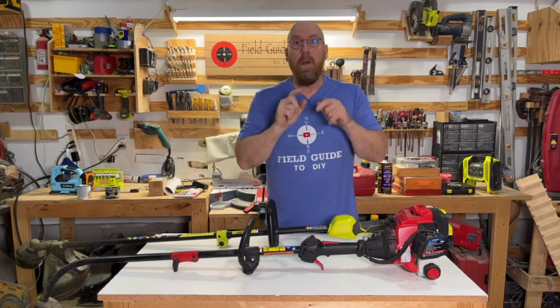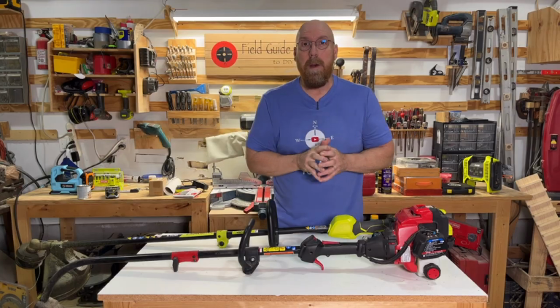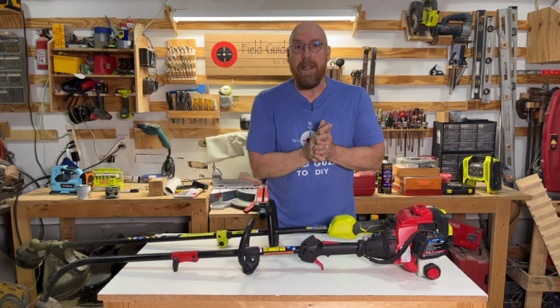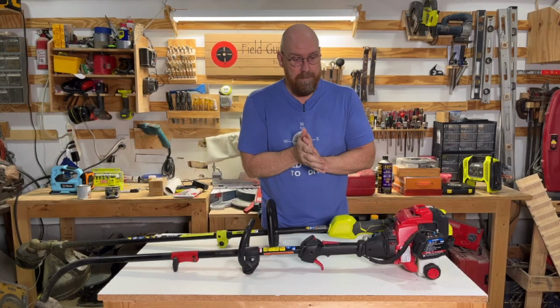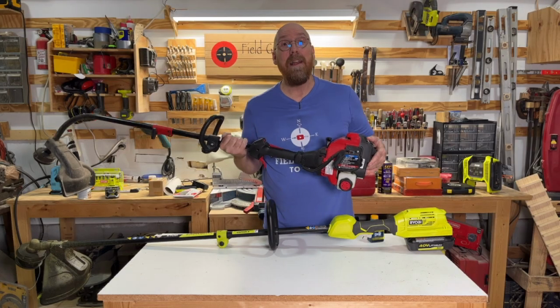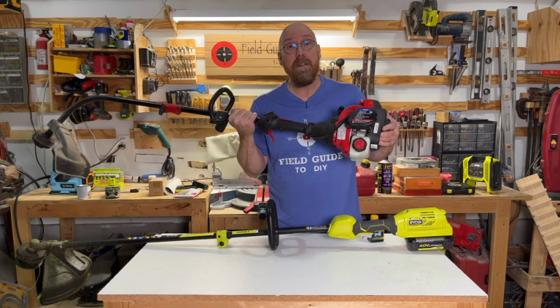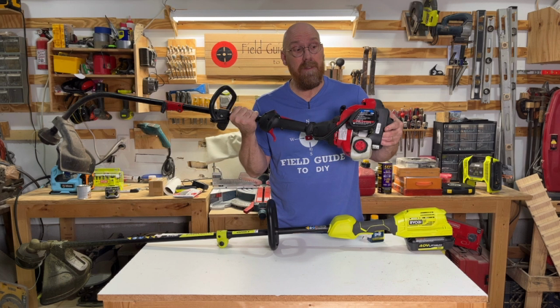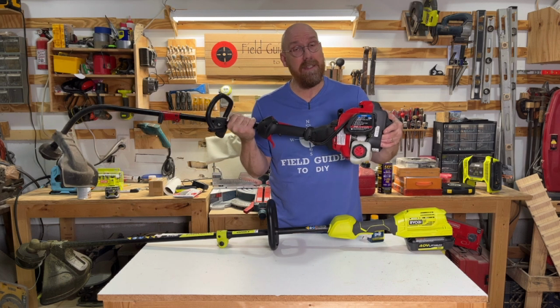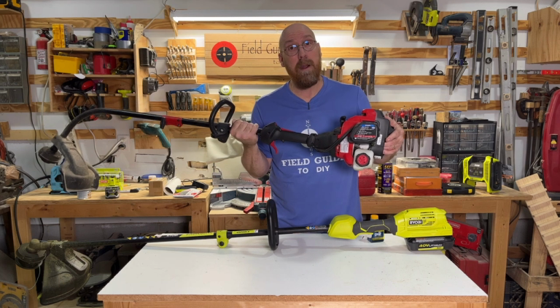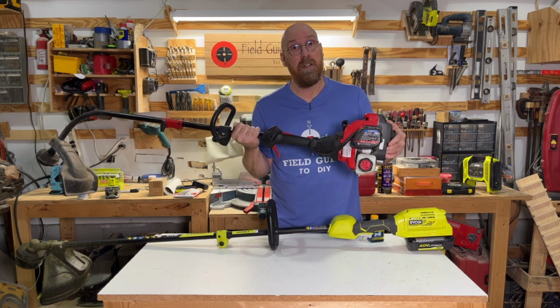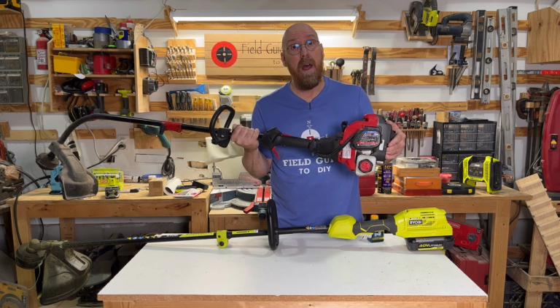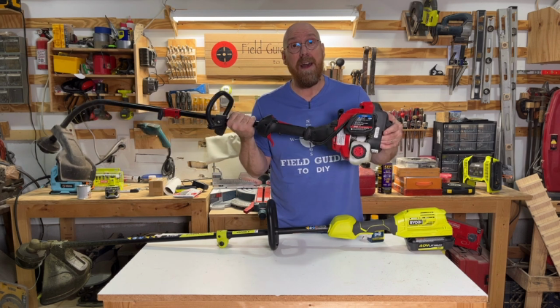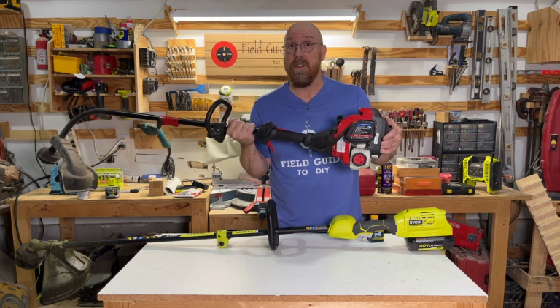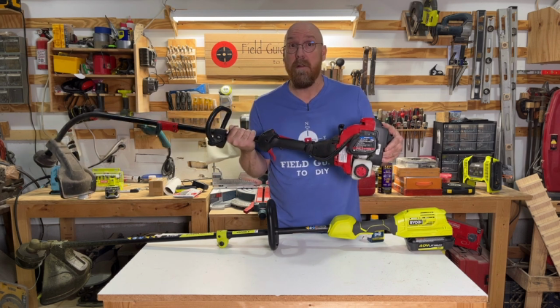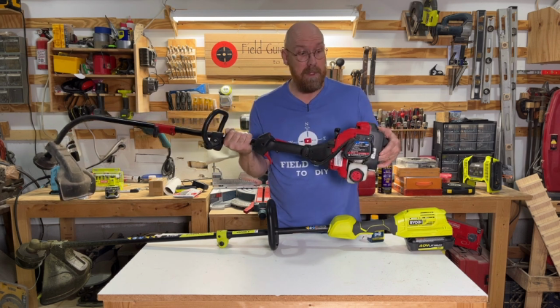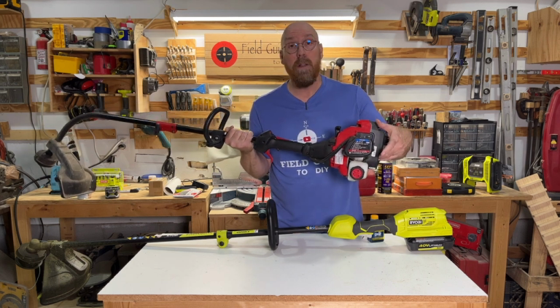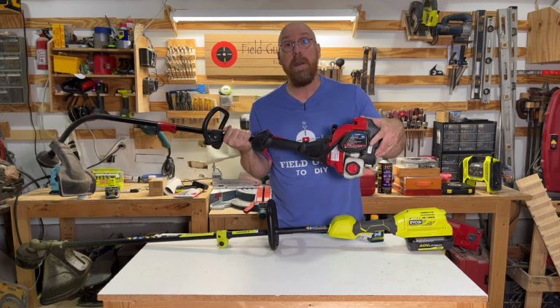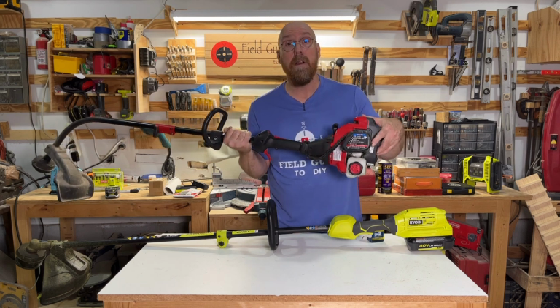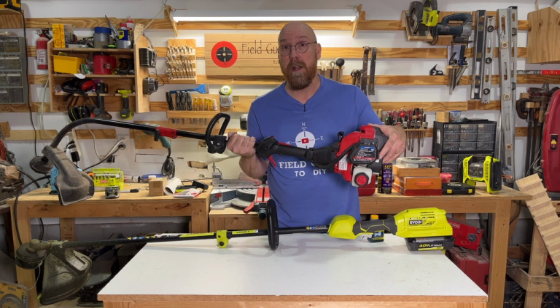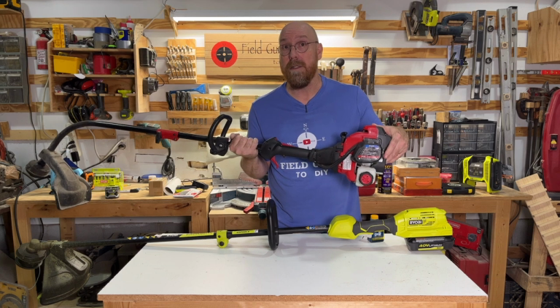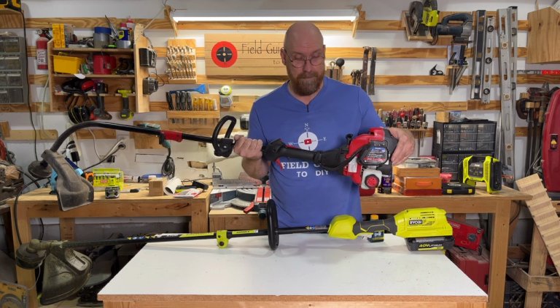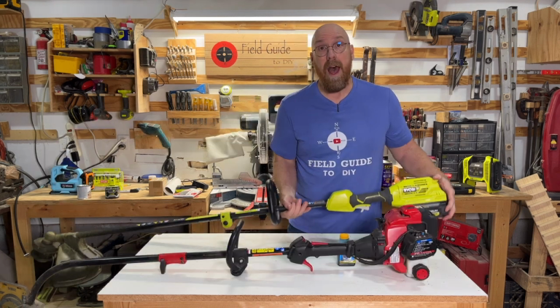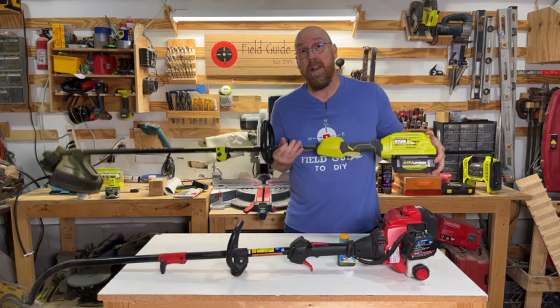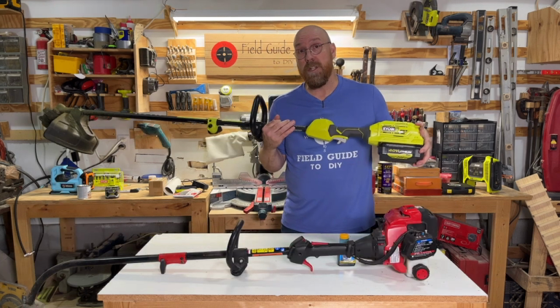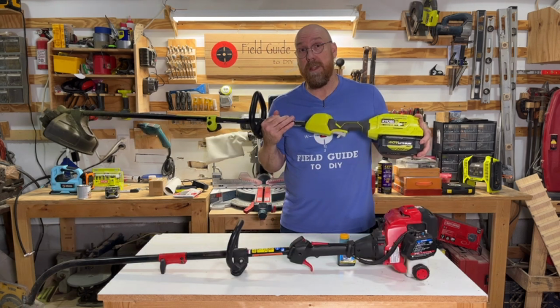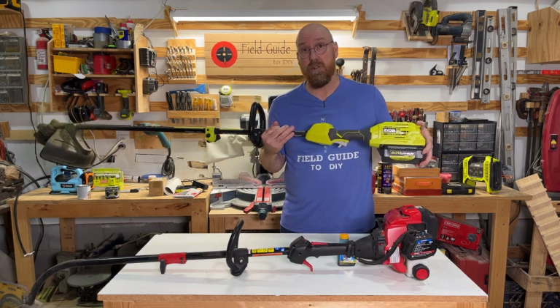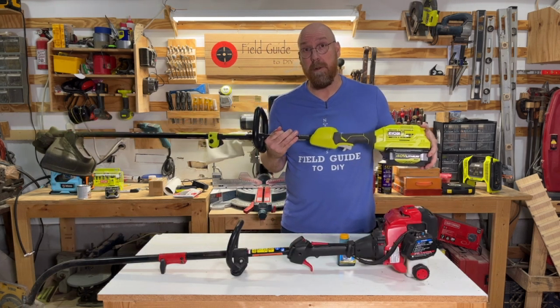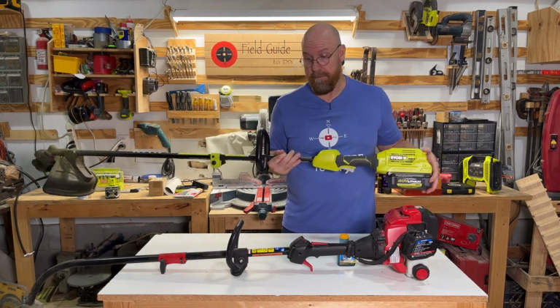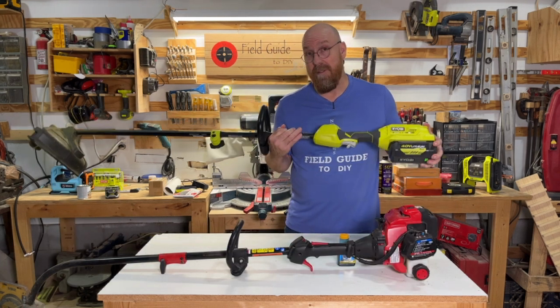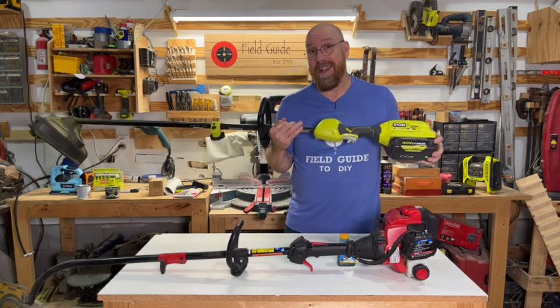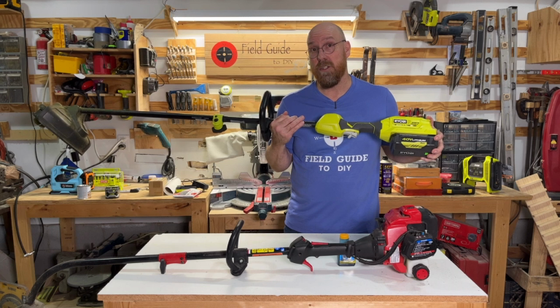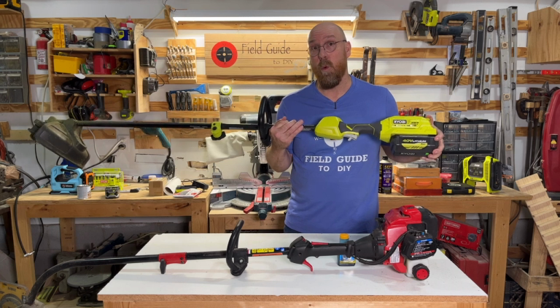Question about maintenance. In the years that I've had this gas-powered string trimmer, I've had it serviced a number of times, including rebuilding the carburetor once. I've been very fortunate with this battery-powered string trimmer — I've not had to have it serviced once.